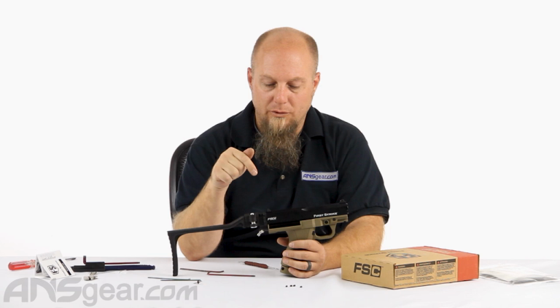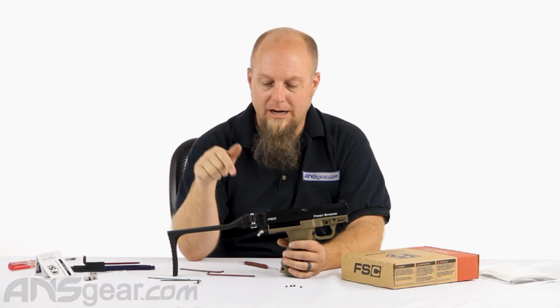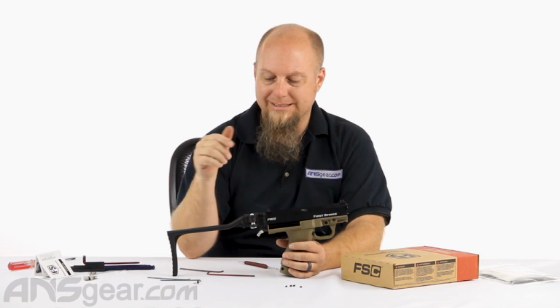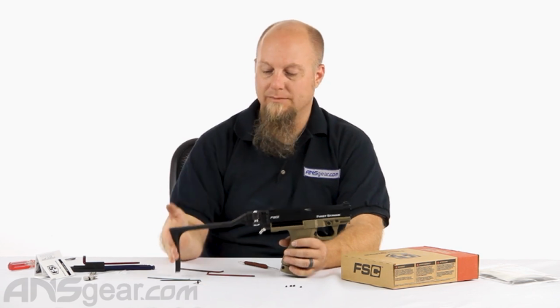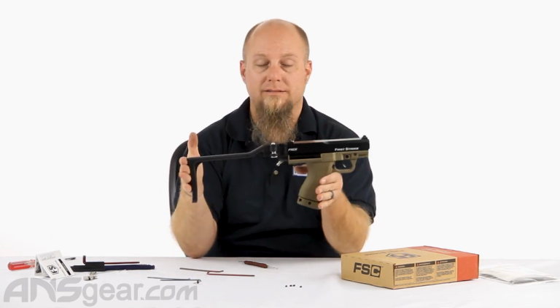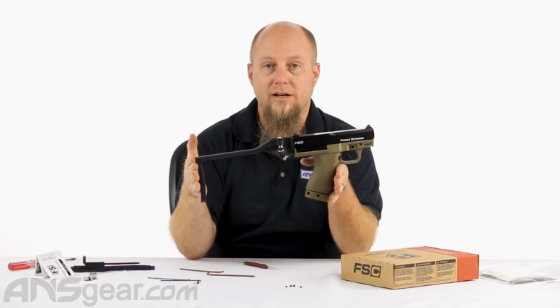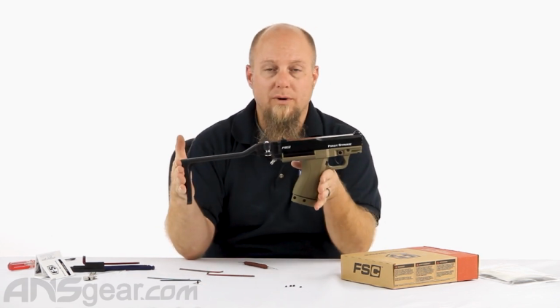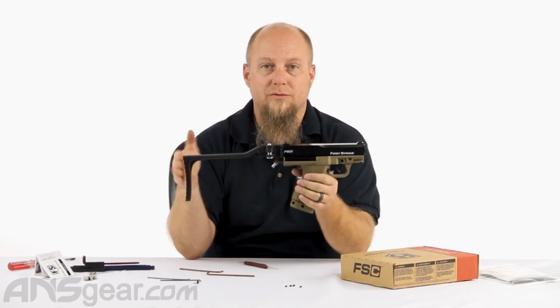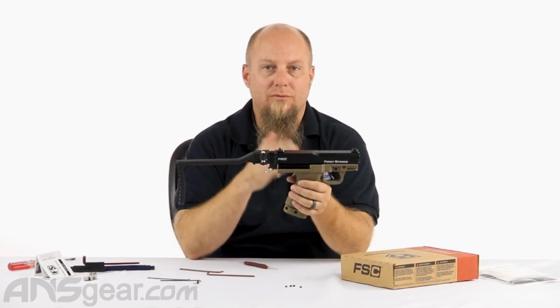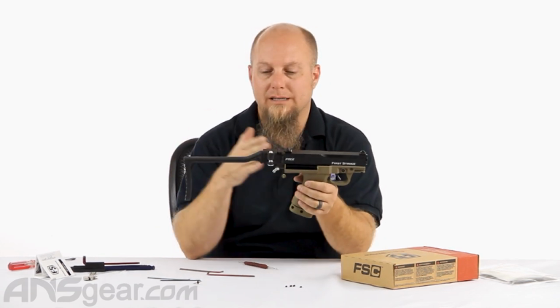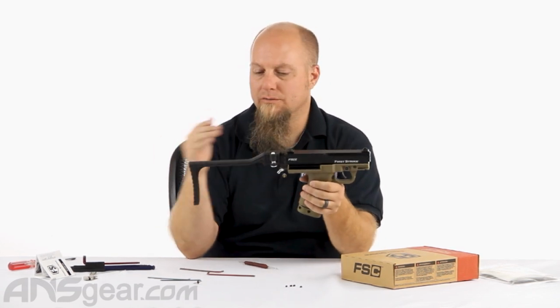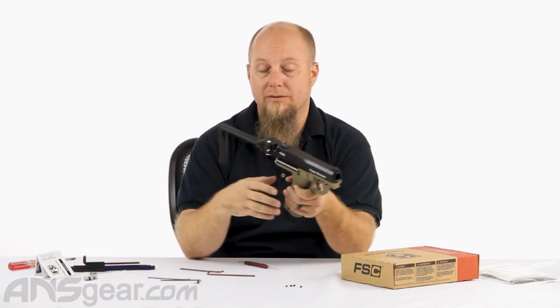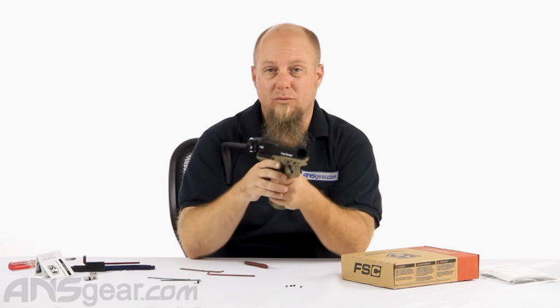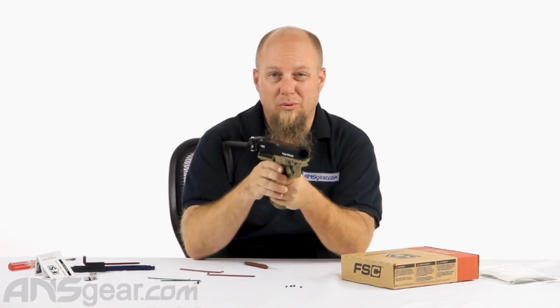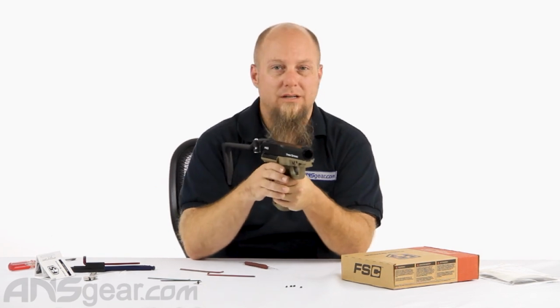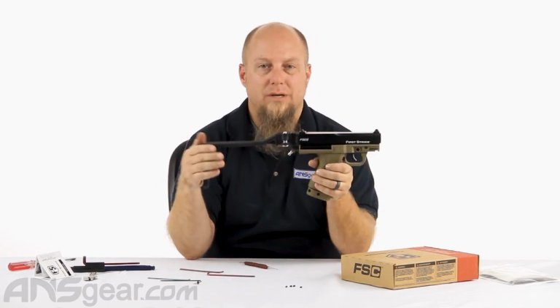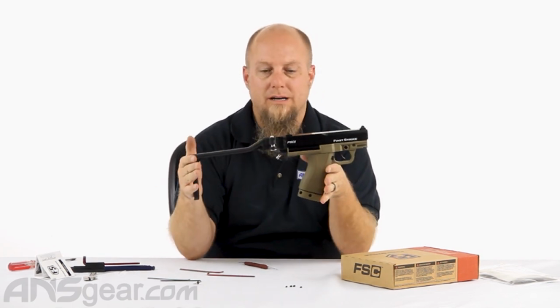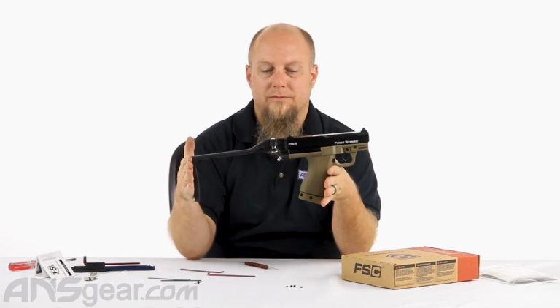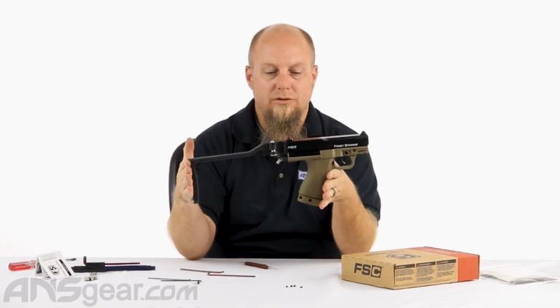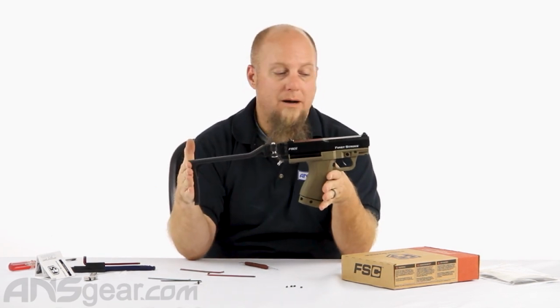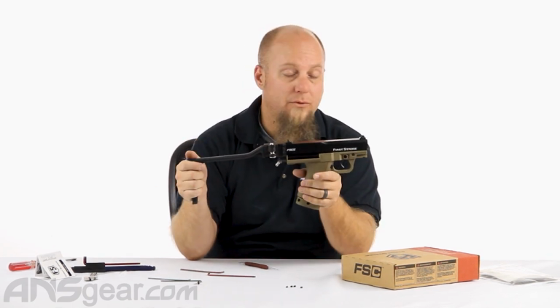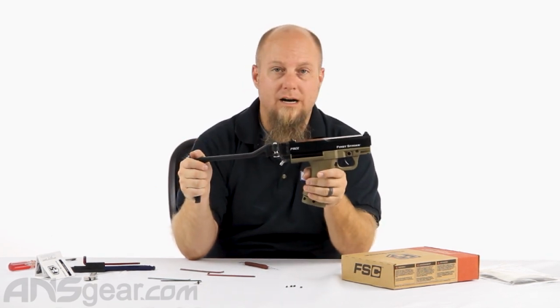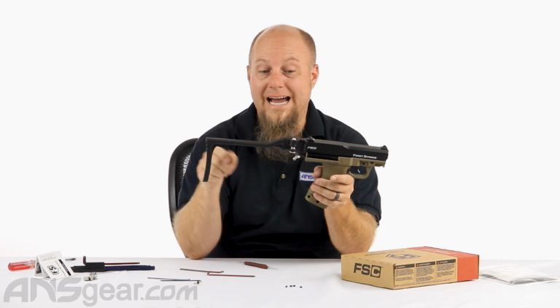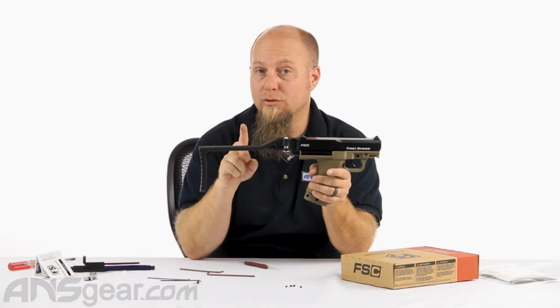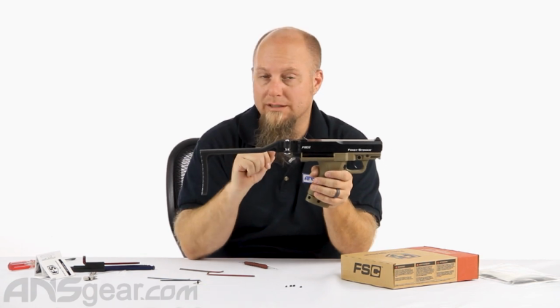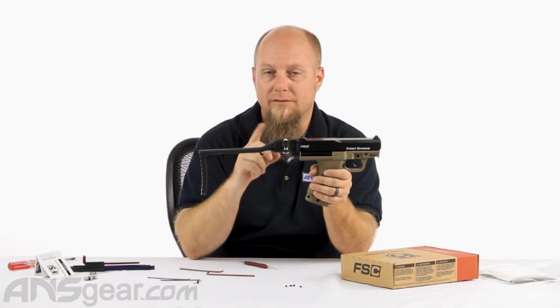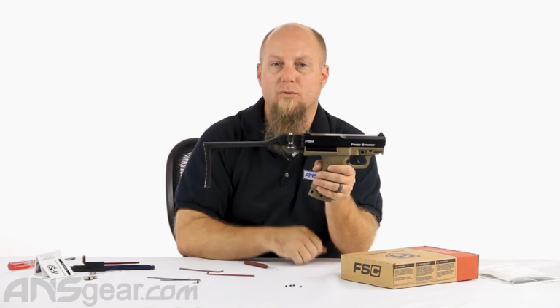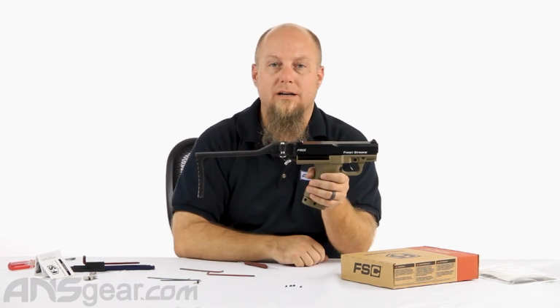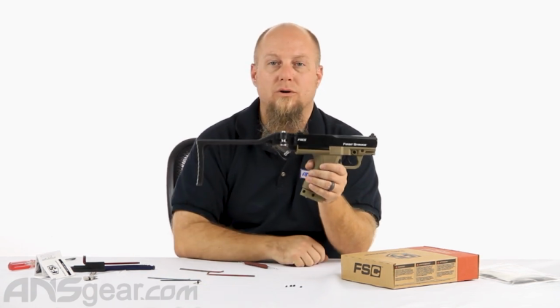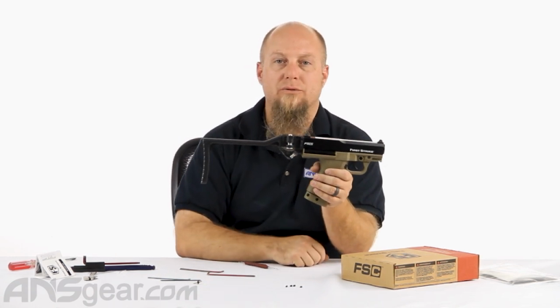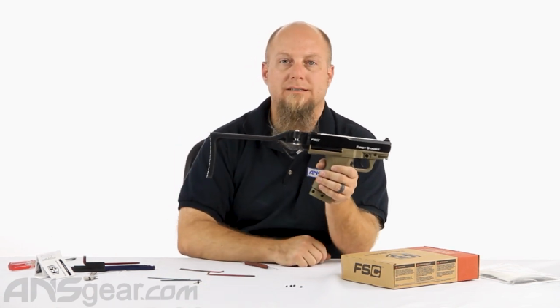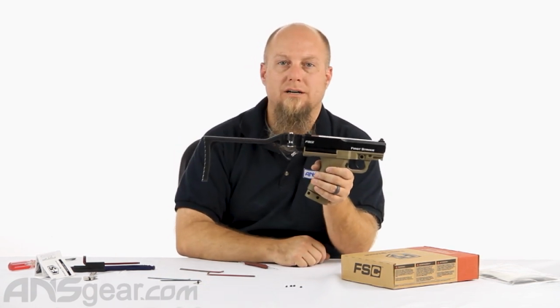Don't forget to save your extra pieces in case you ever want to convert it back. The FSC folding stock install is complete — it's a very simple gas-through setup. The stocks are available through the website, so if you have one of these and you're looking for something with a little bit more support, pick one up. Order yours now through ansgear.com.